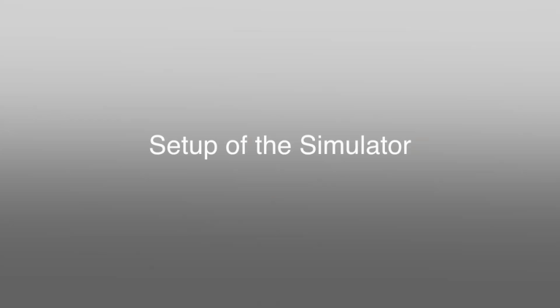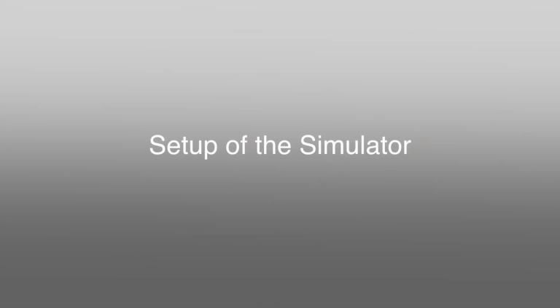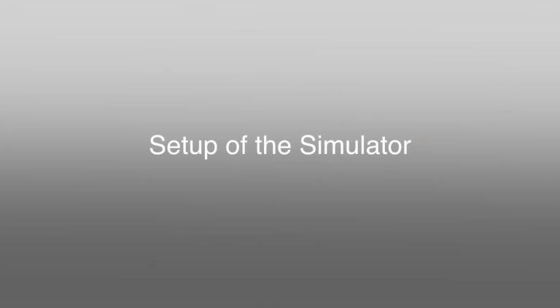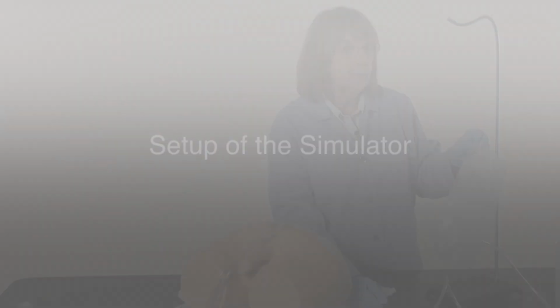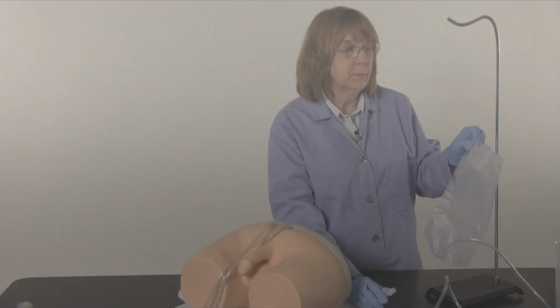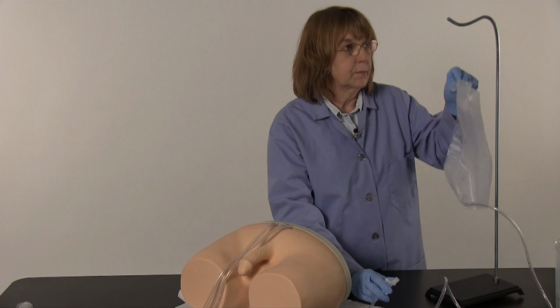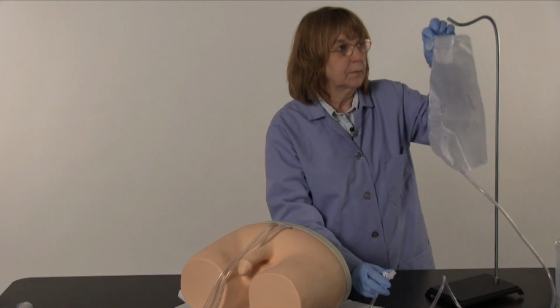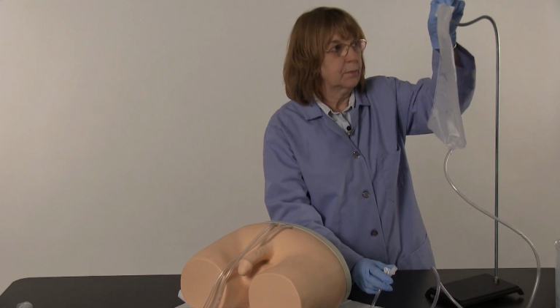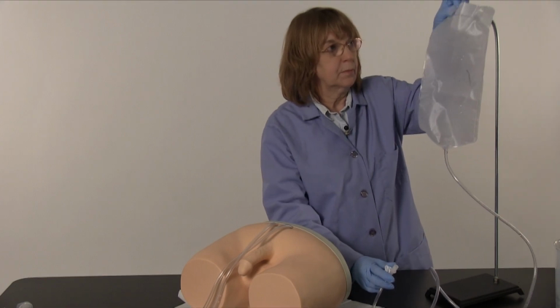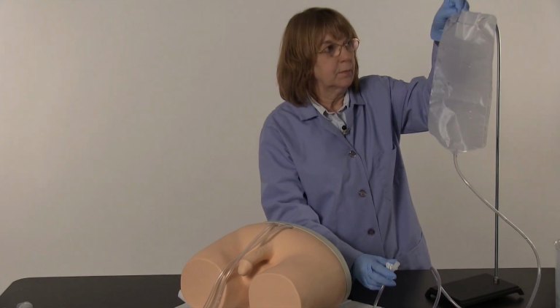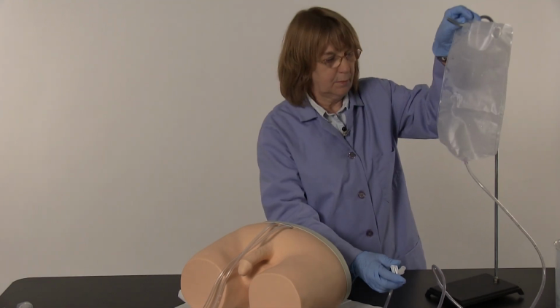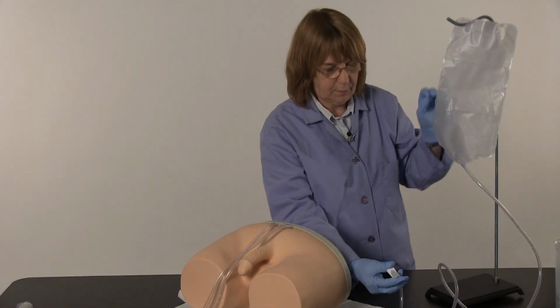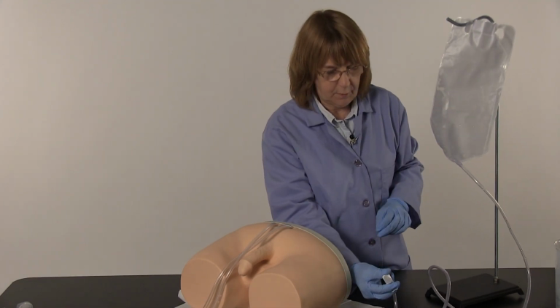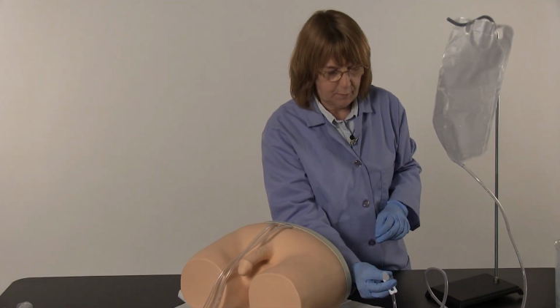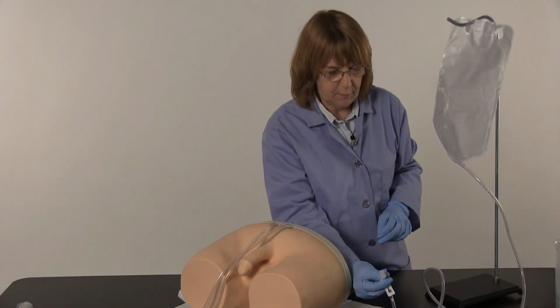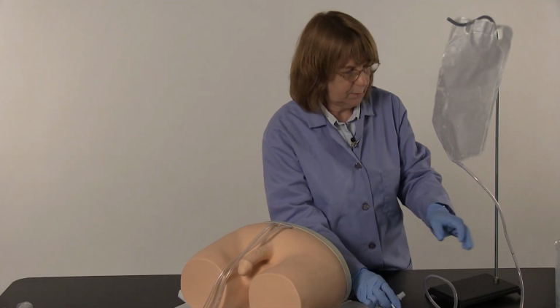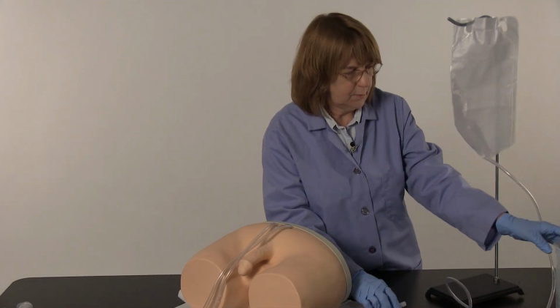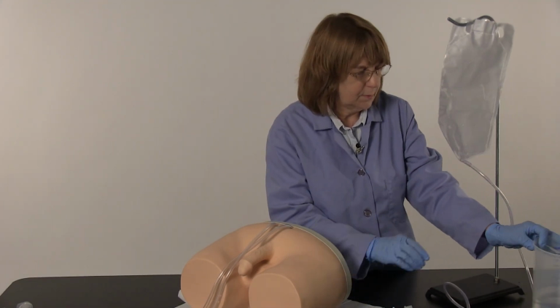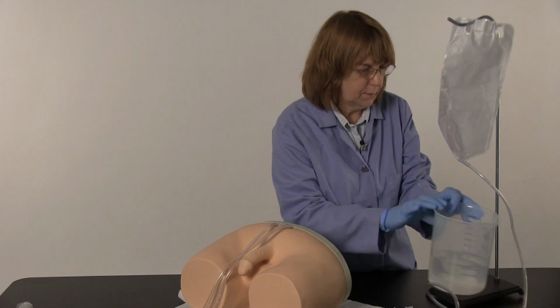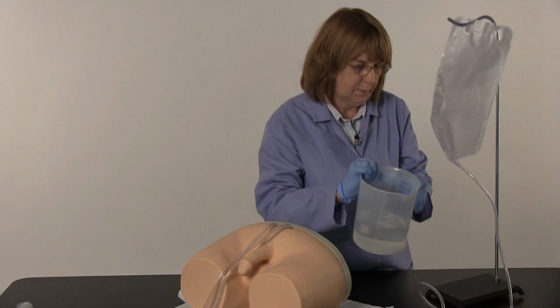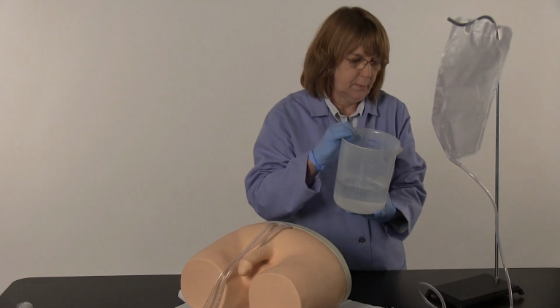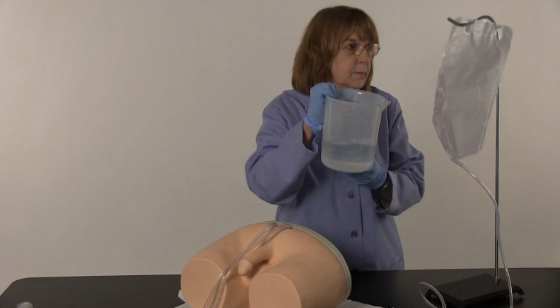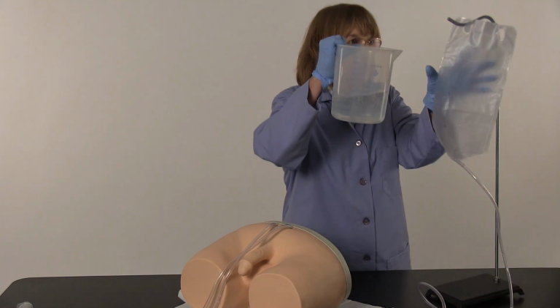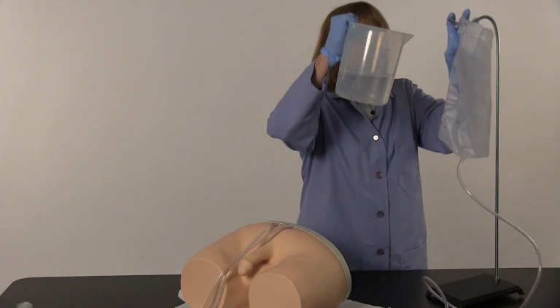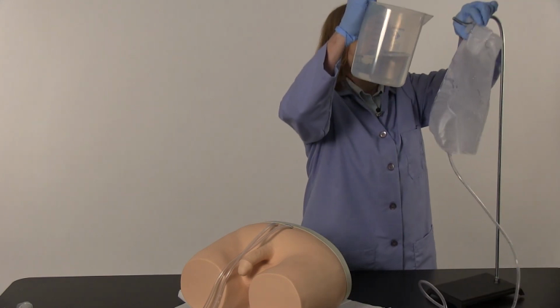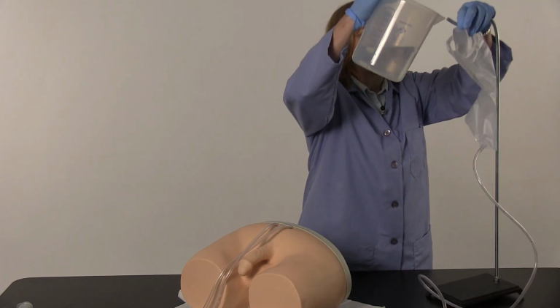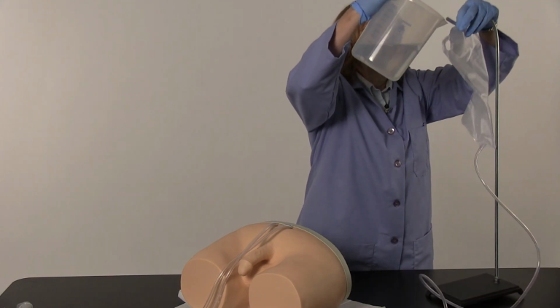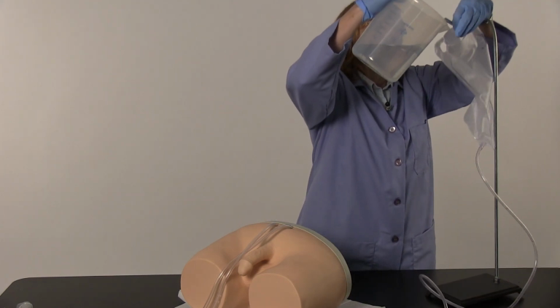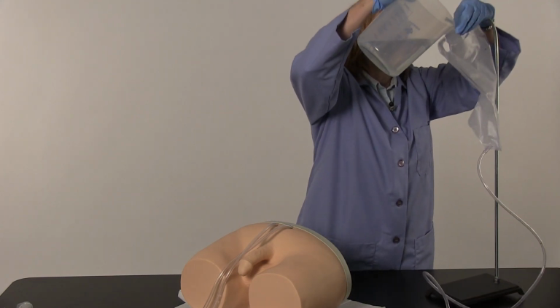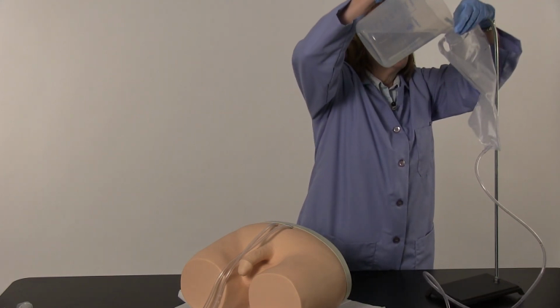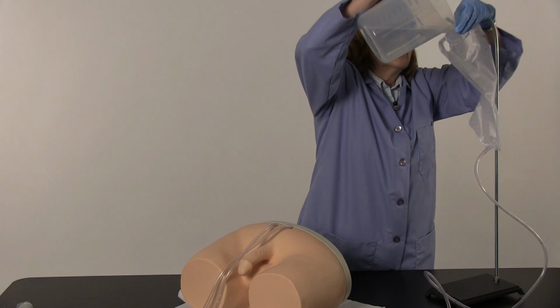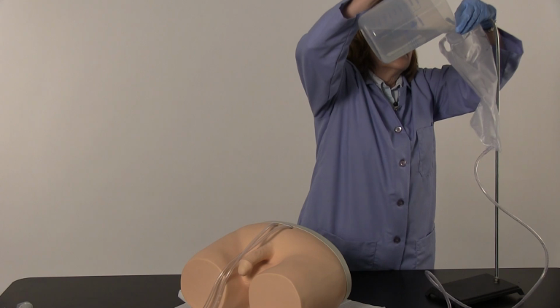Setup. Hang the fluid administration set approximately 18 inches above the simulator. Ensure that the slide clamp is closed and fill the fluid administration set. To extend the useful life of your simulator, NASCO recommends using distilled water.